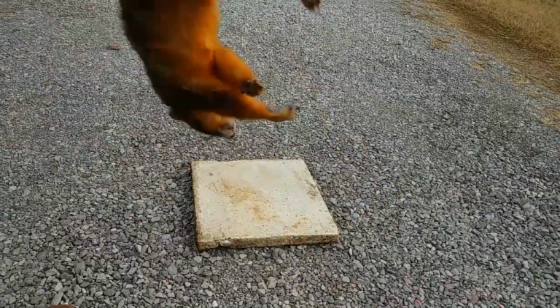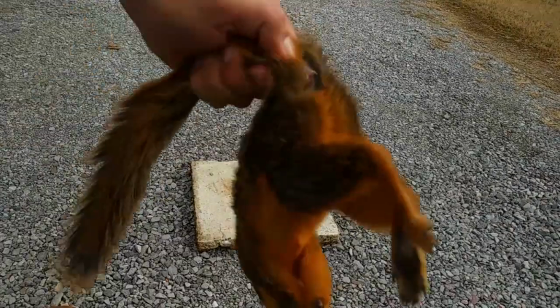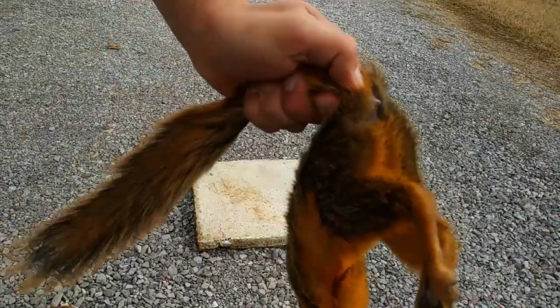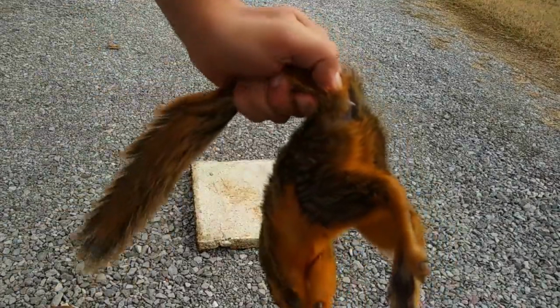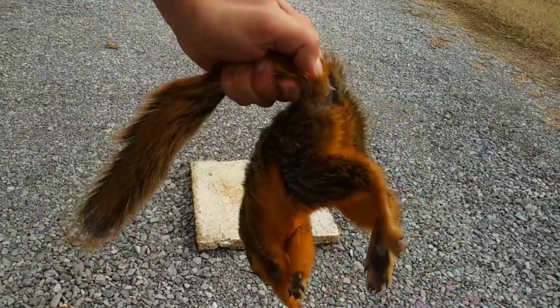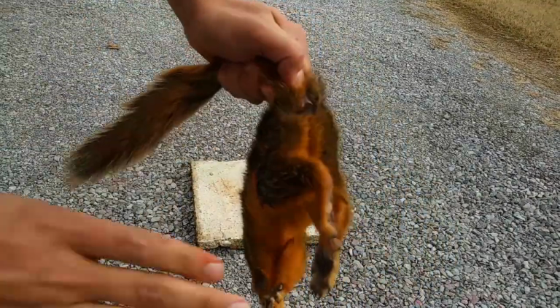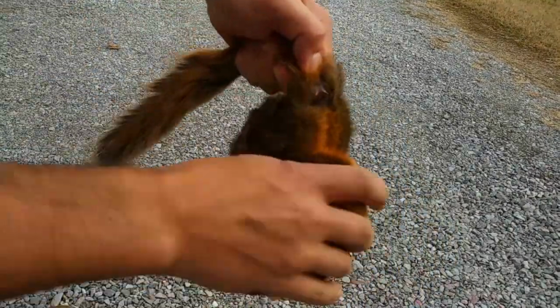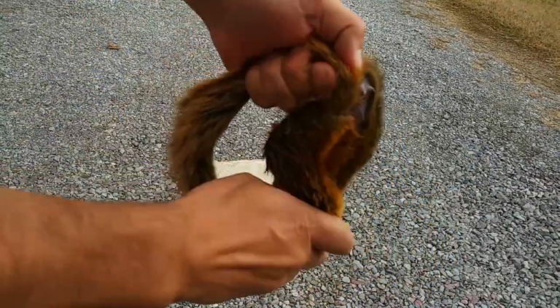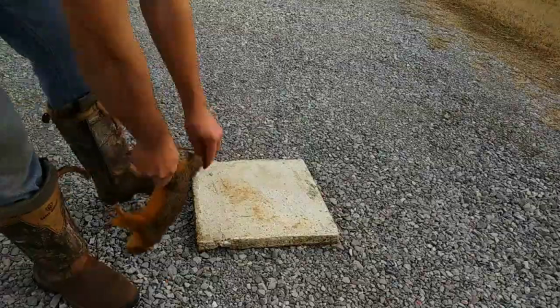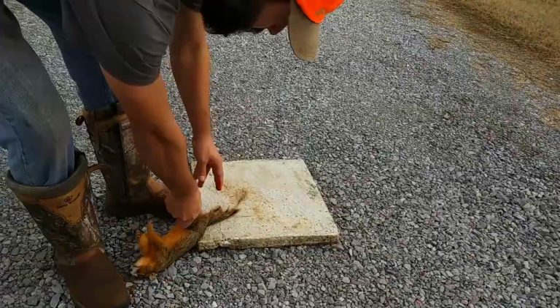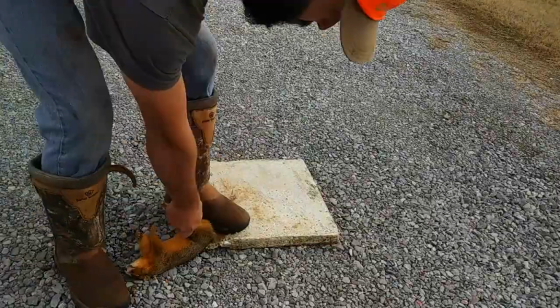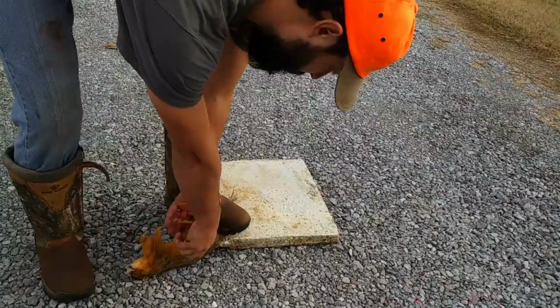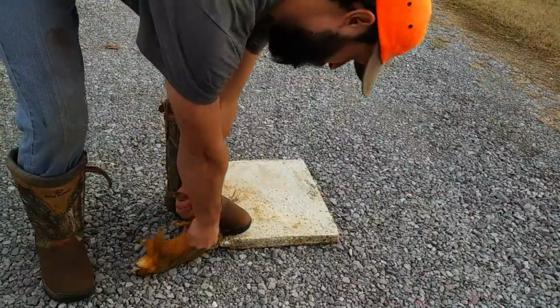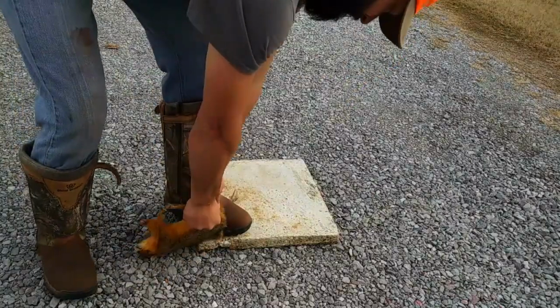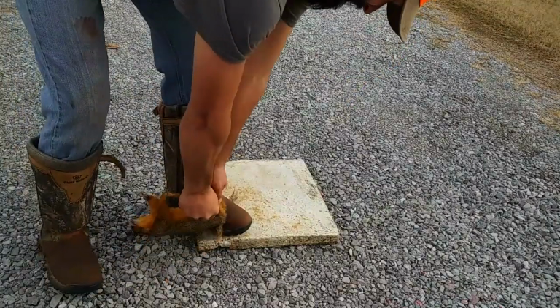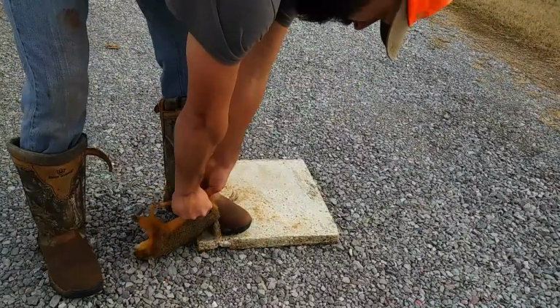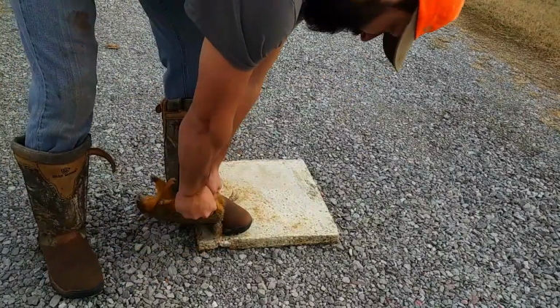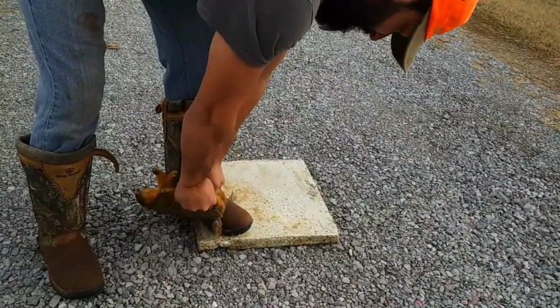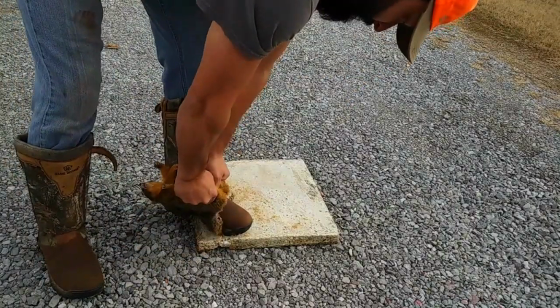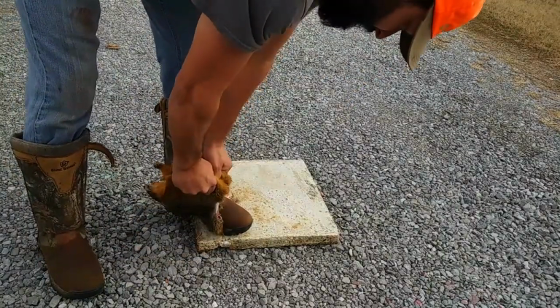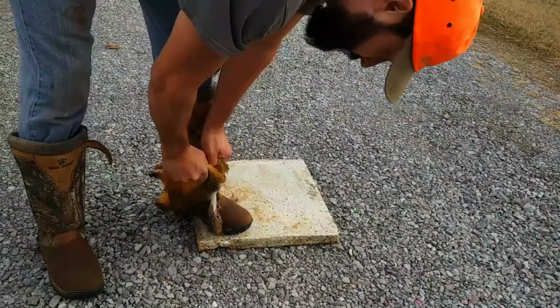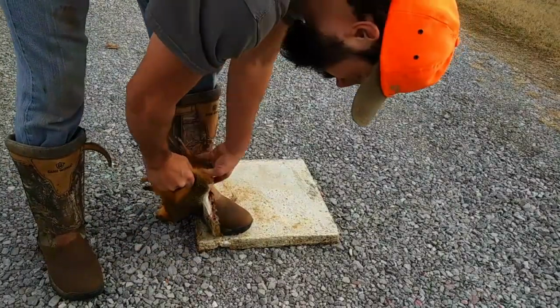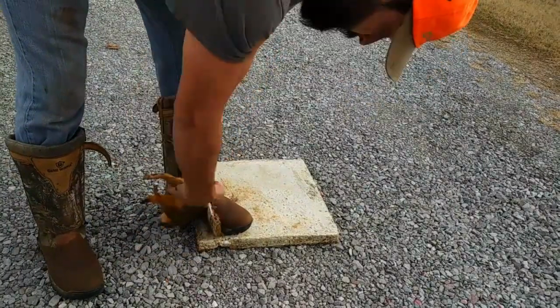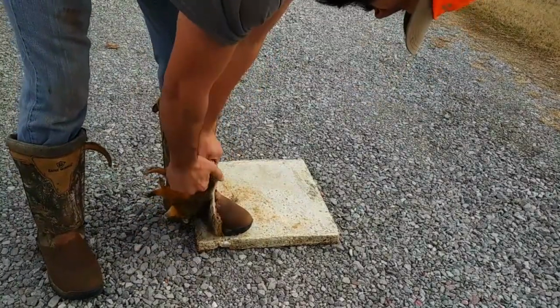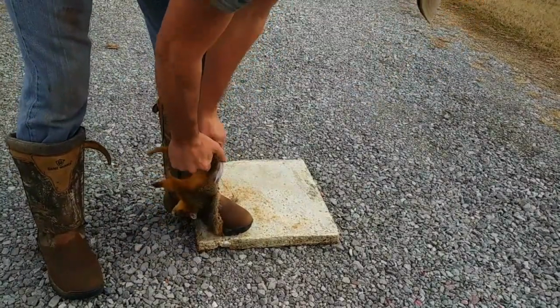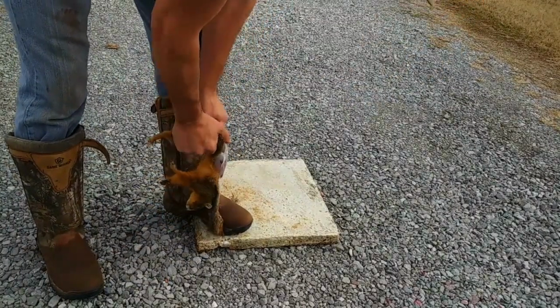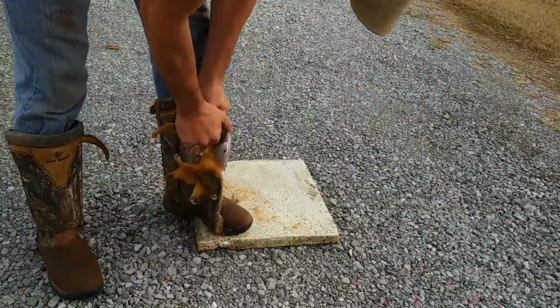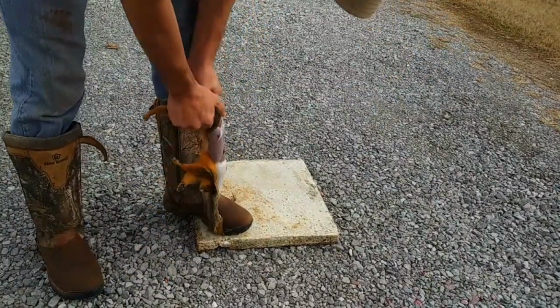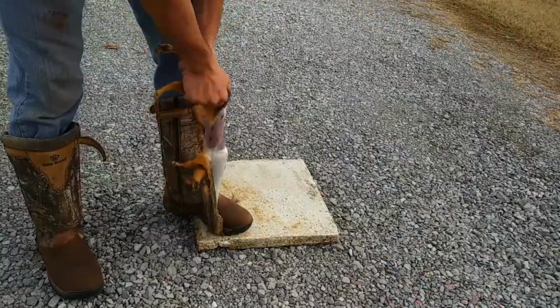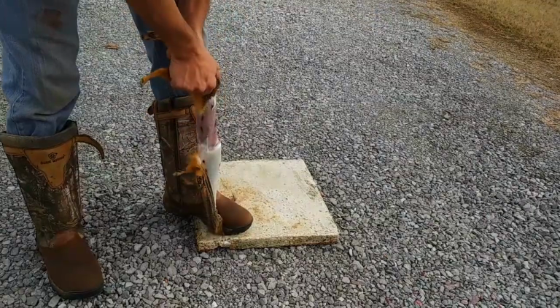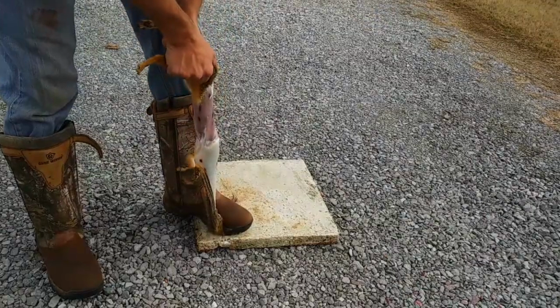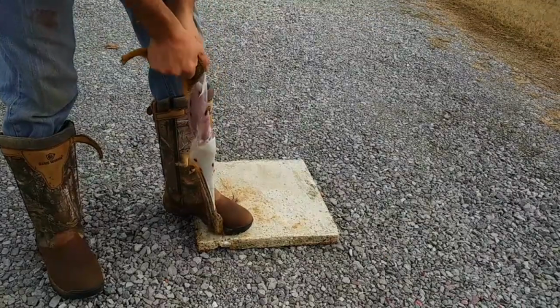Hey guys, welcome back. We've got a clean and cook today — we've got a squirrel, as you can tell, and this is the first time I've ever done this method. I saw it on Meat Eater; it's called the tail method, I think that's what they call it anyway.